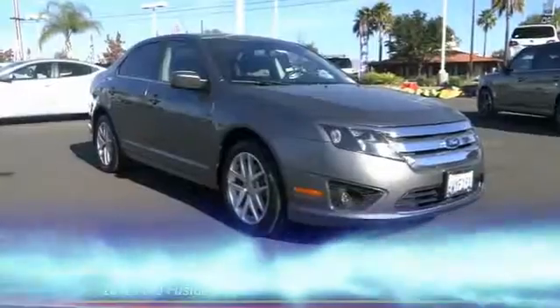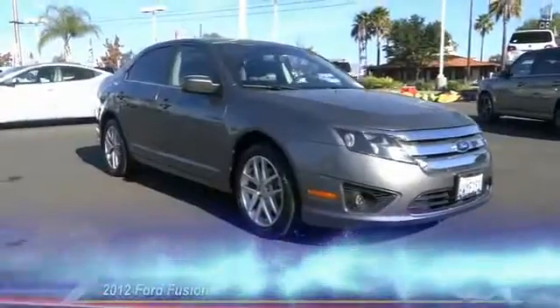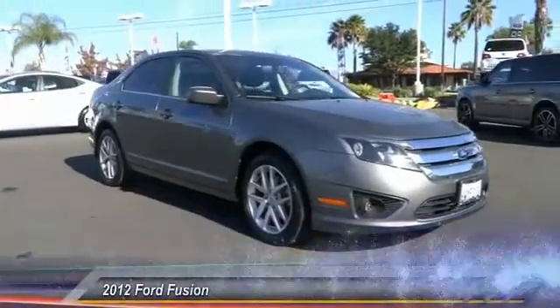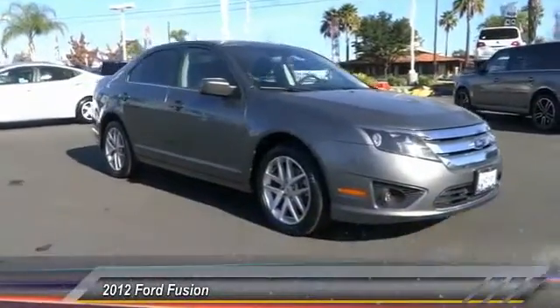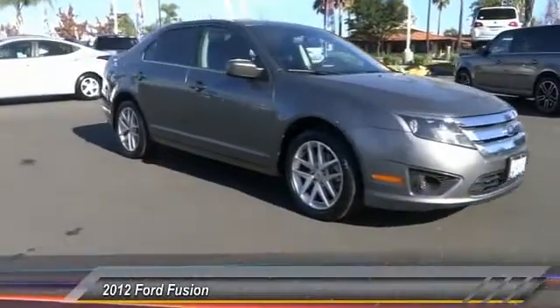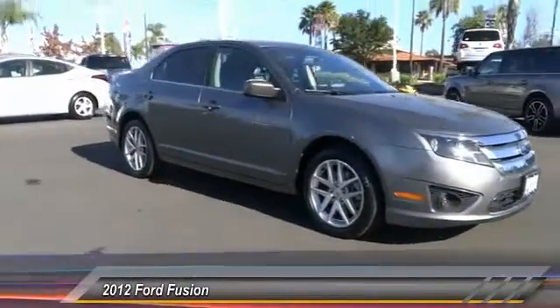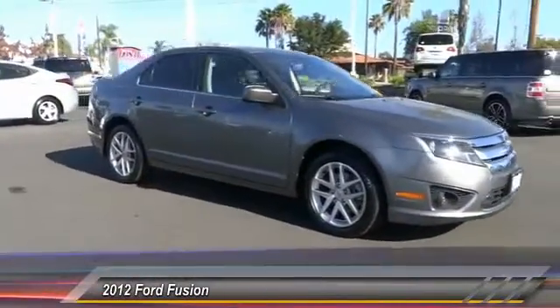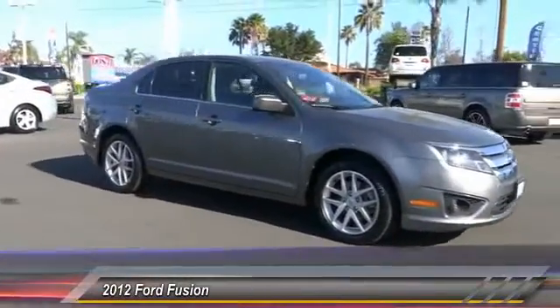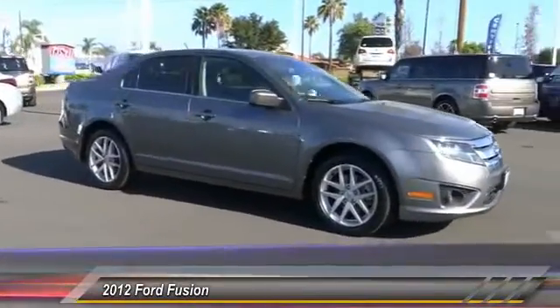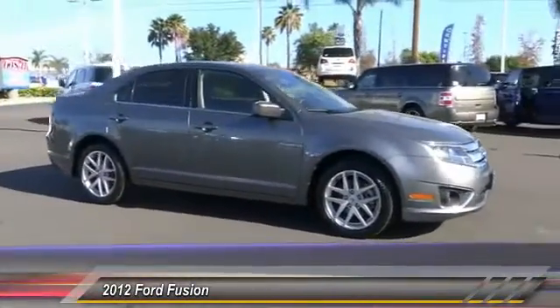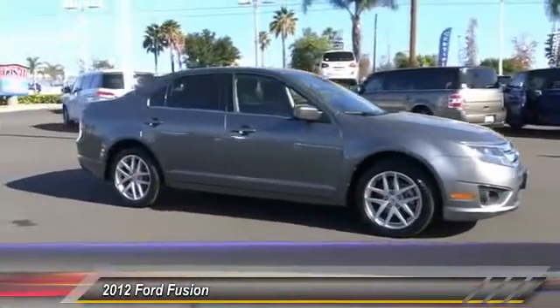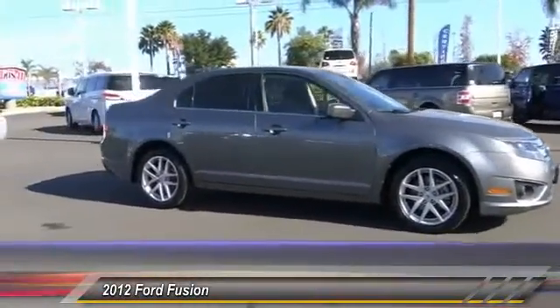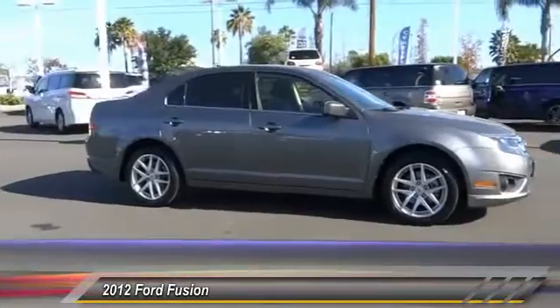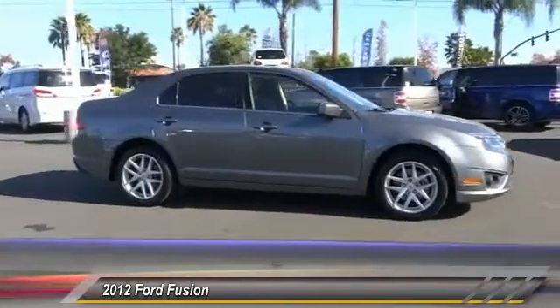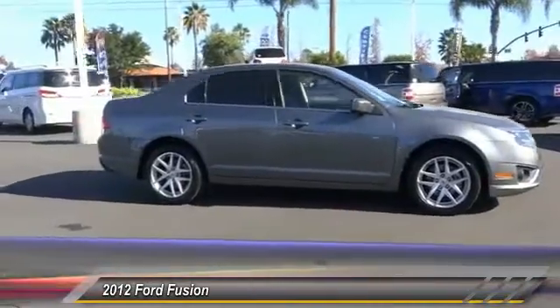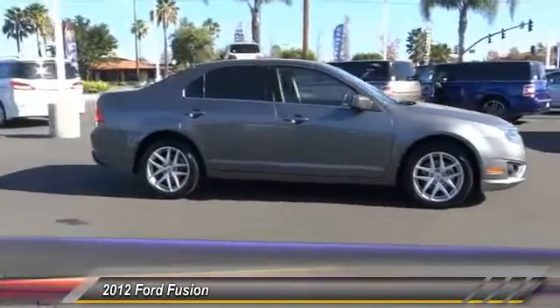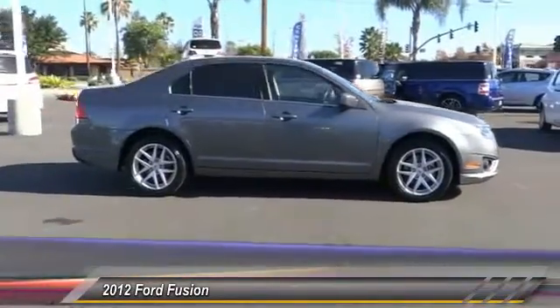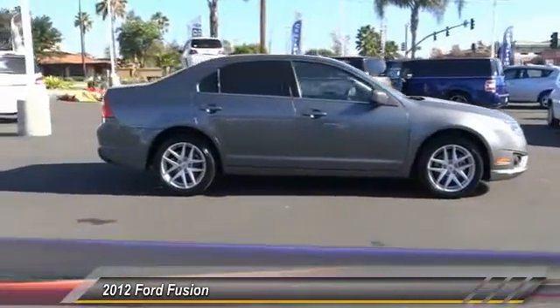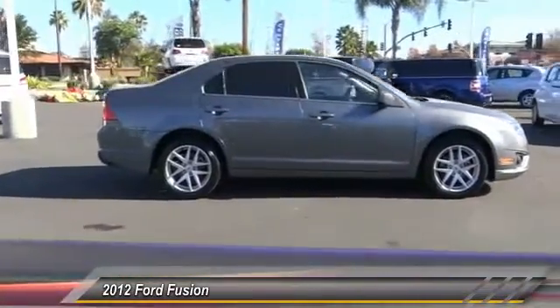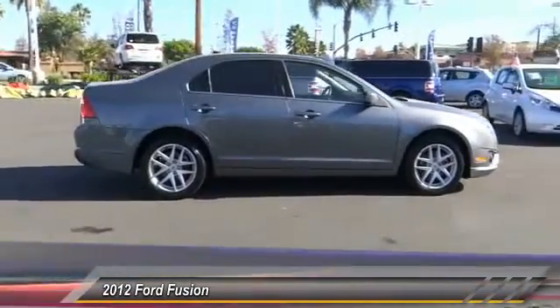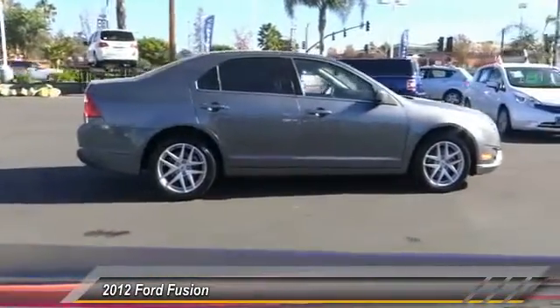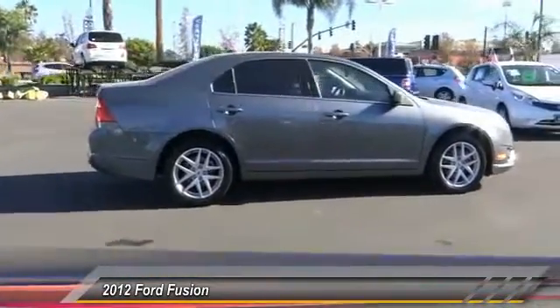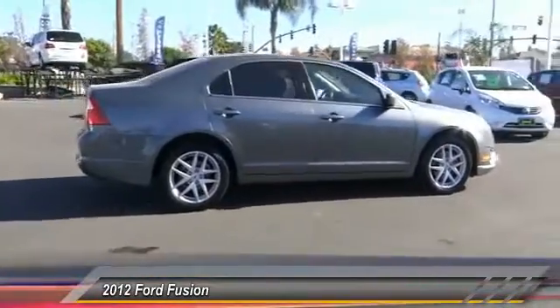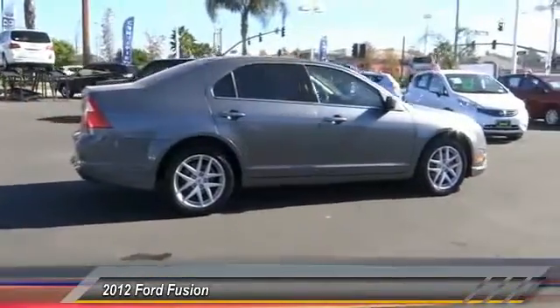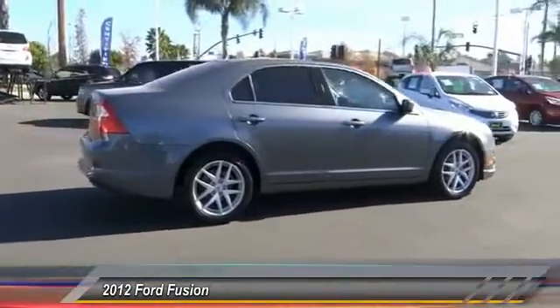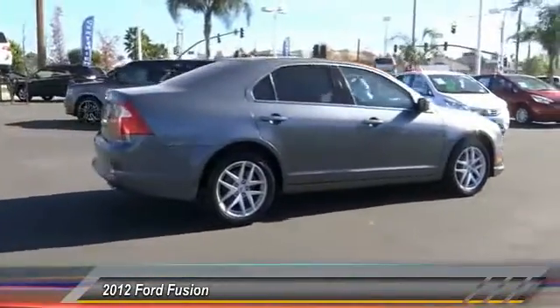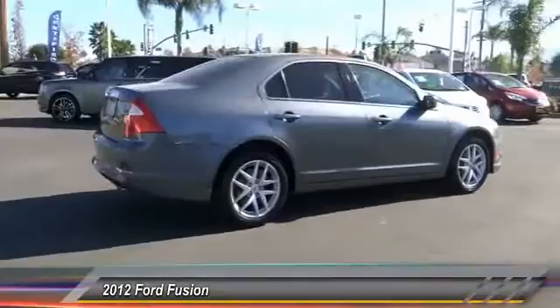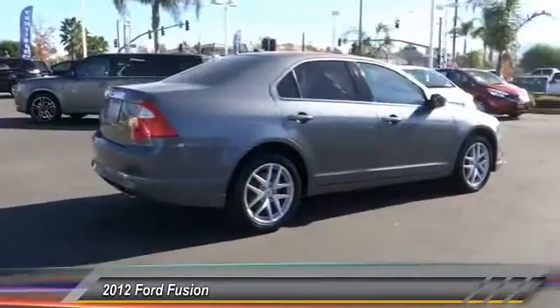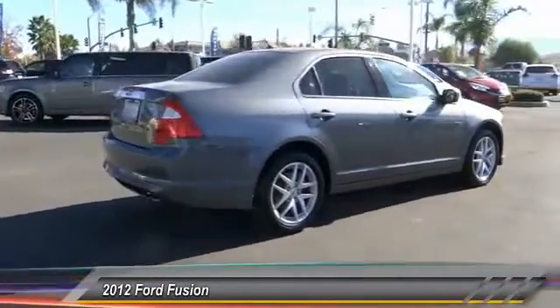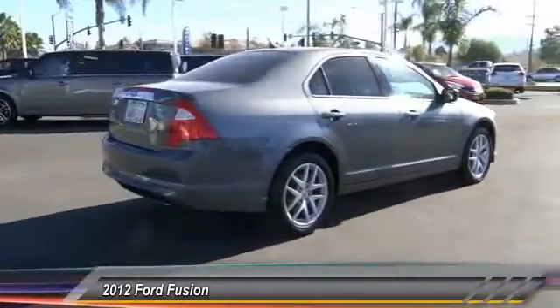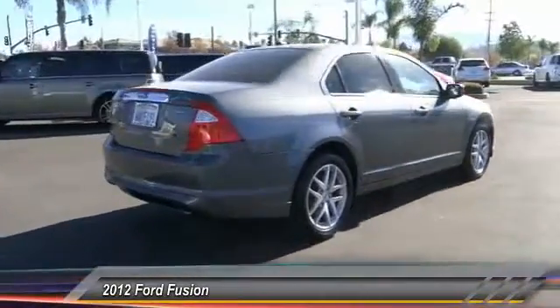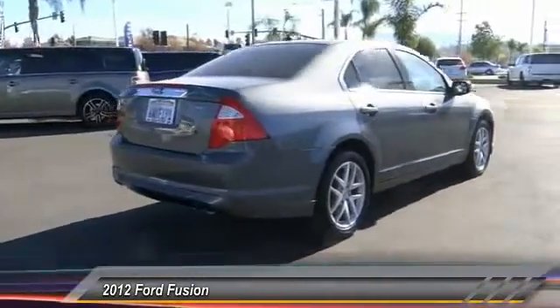2012 Fusion. You can have both impressive power and great economy in a Fusion, and it is priced below $20,000. This vehicle has less than 50,000 miles.